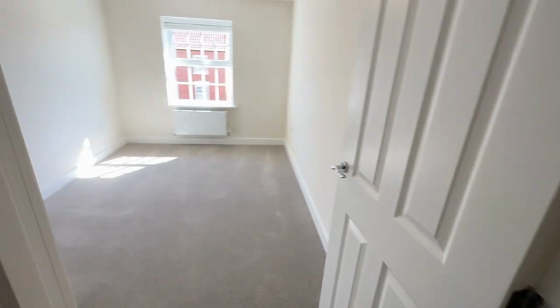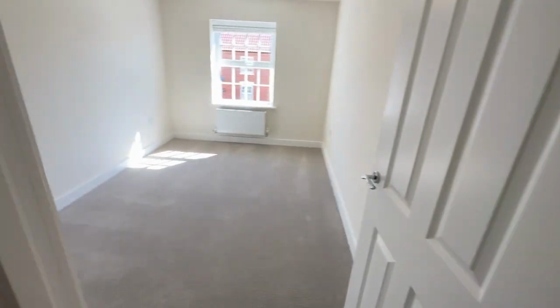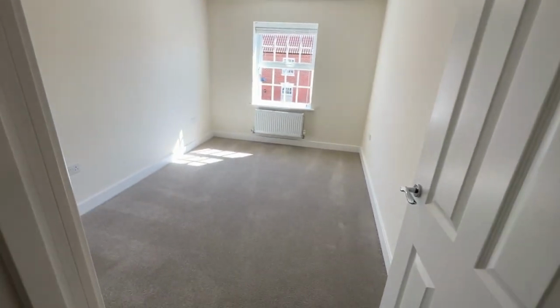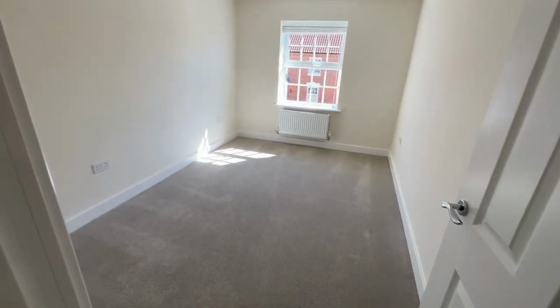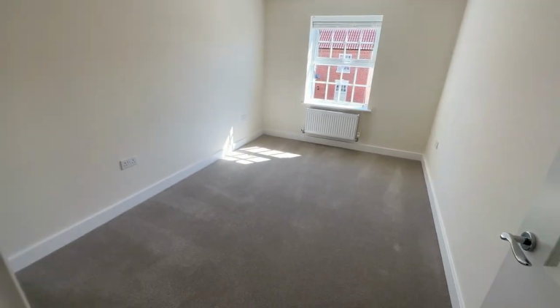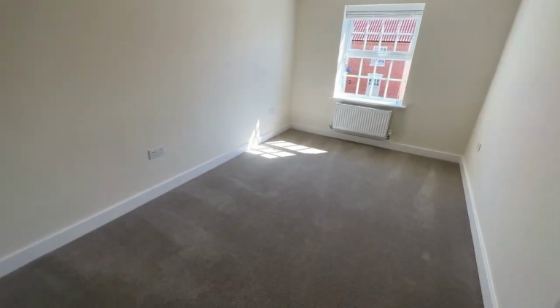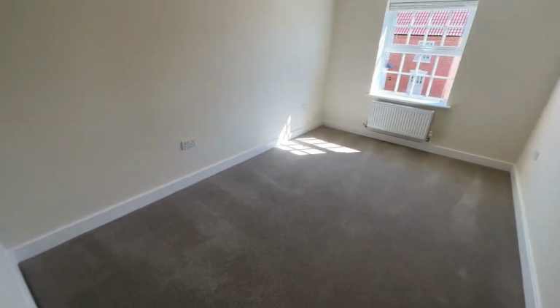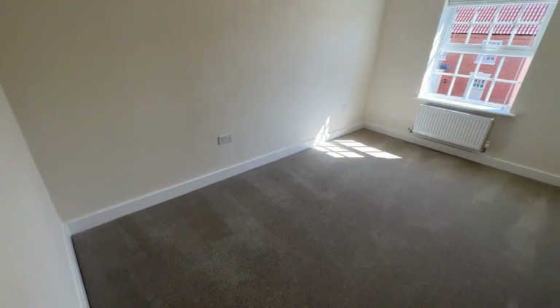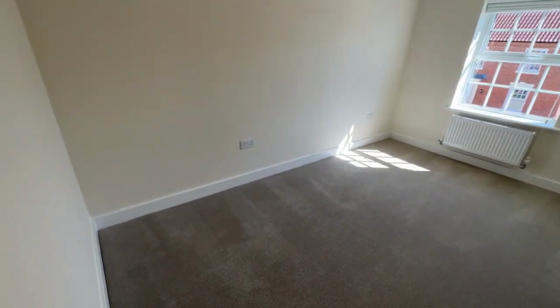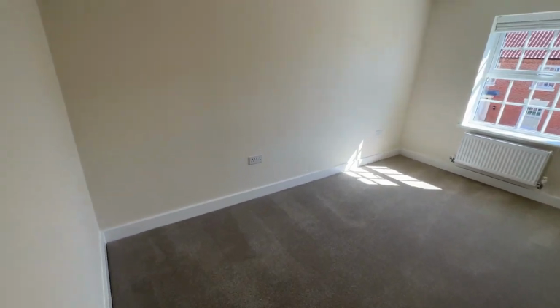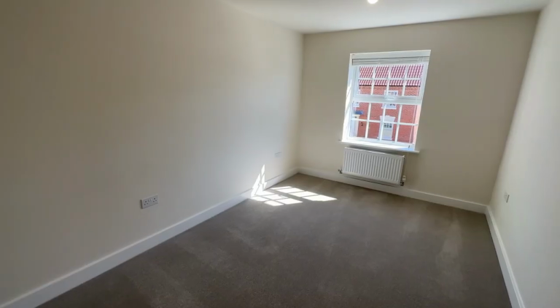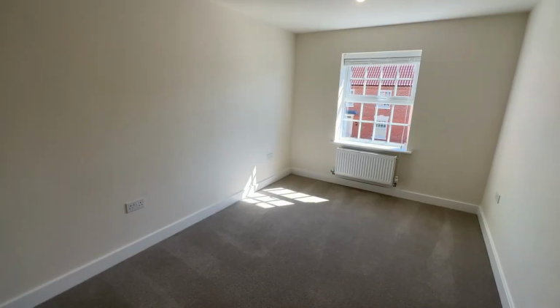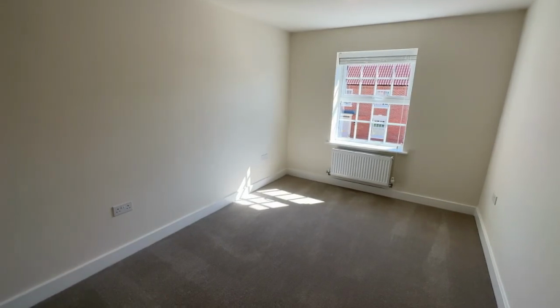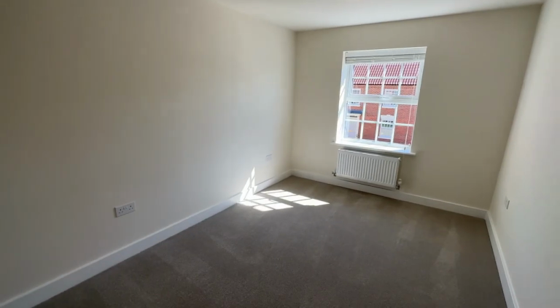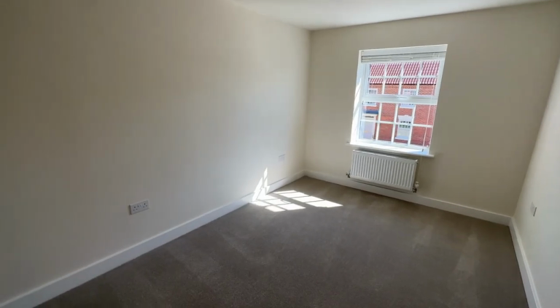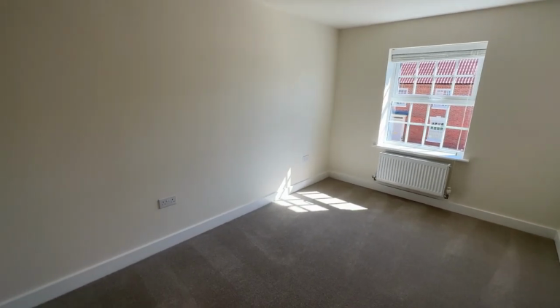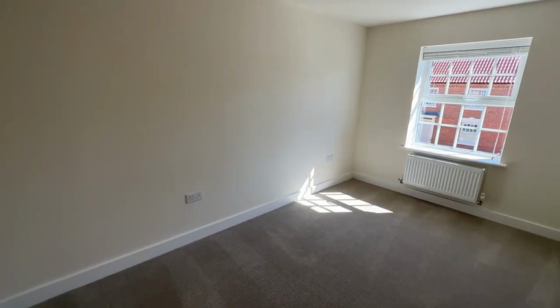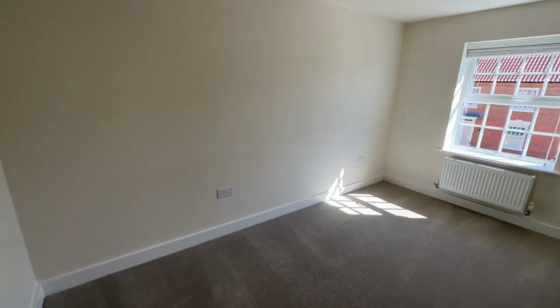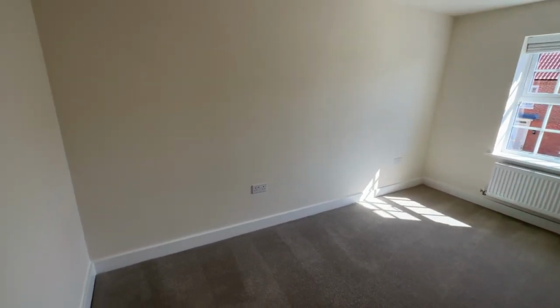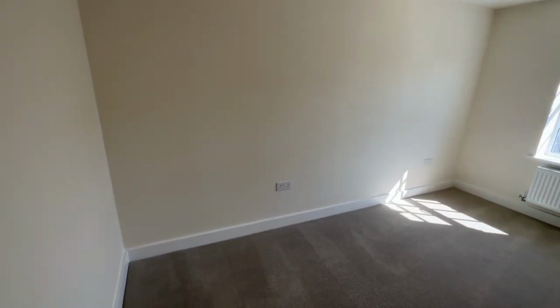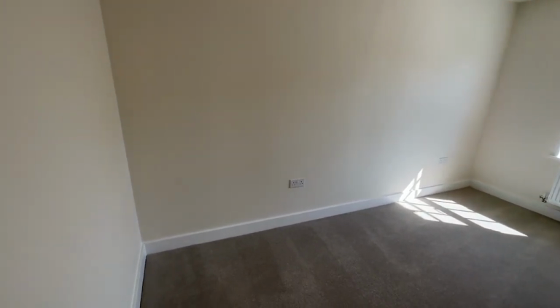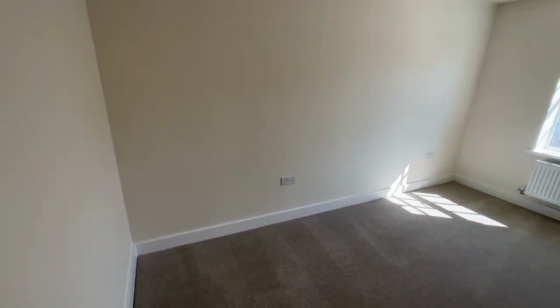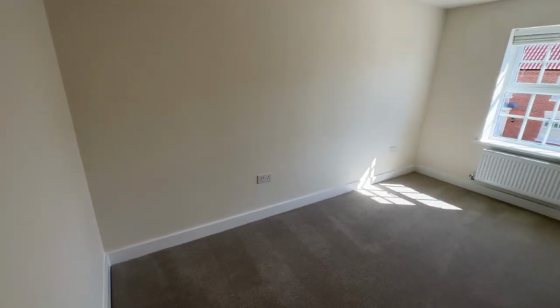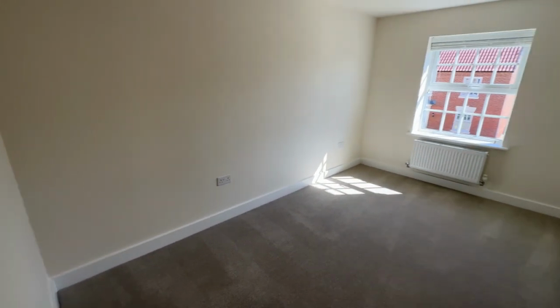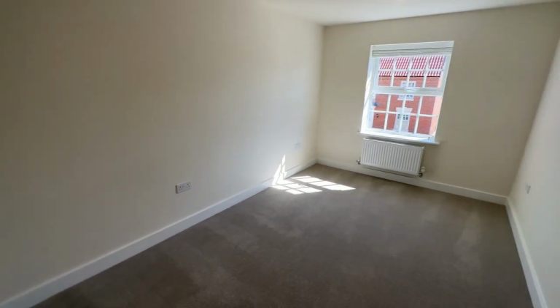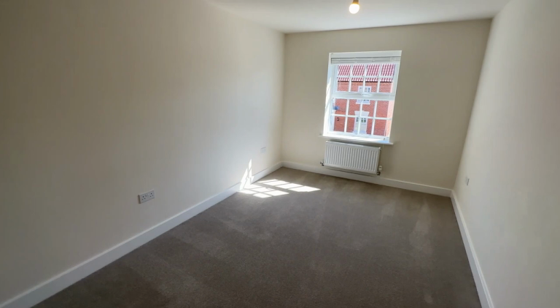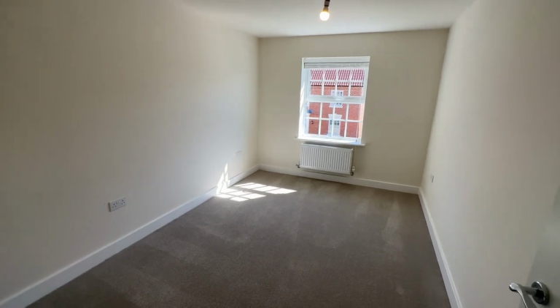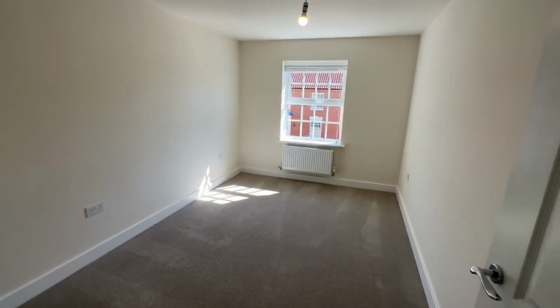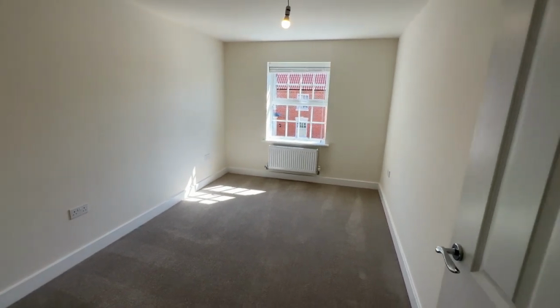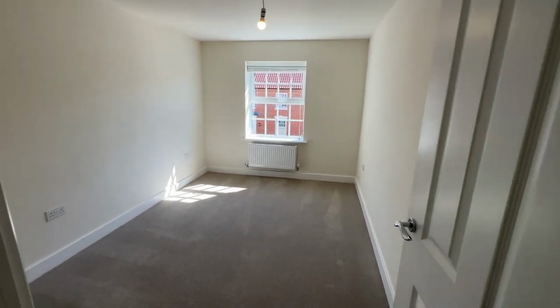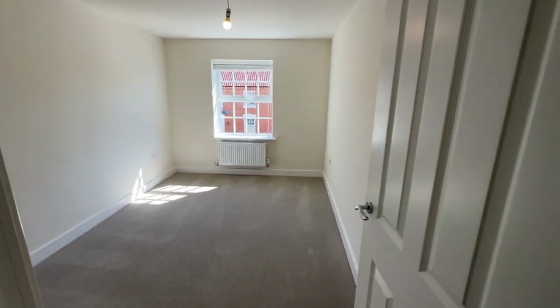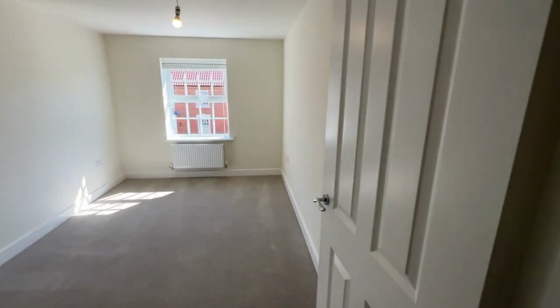Into the last bedroom, which is also a double — there is ample space in here for a double bed as well as room for wardrobes or storage cupboards.